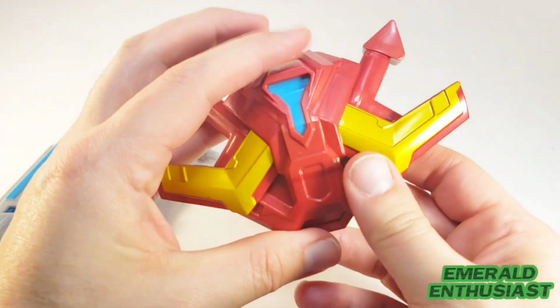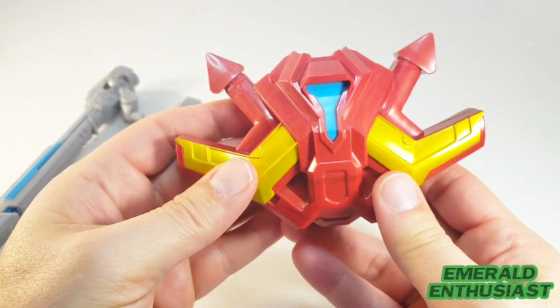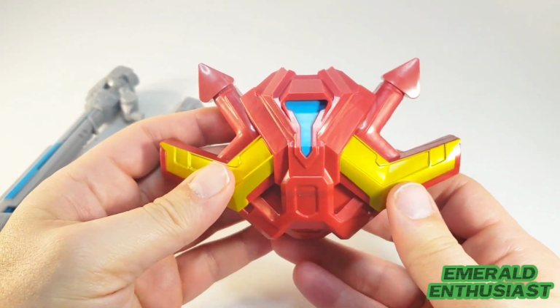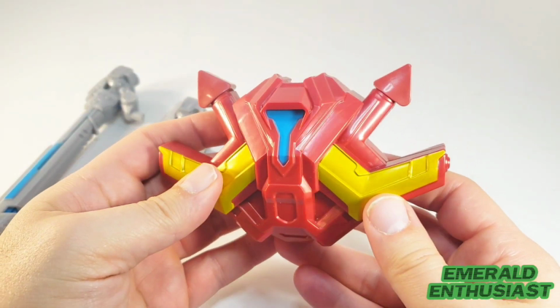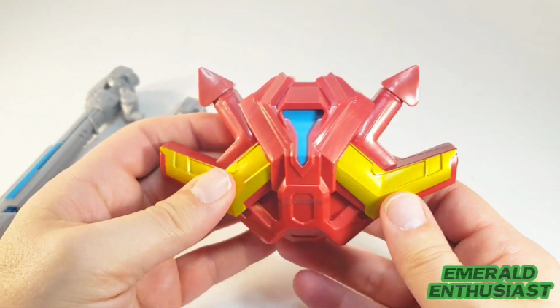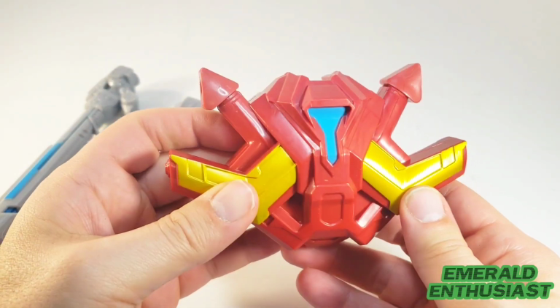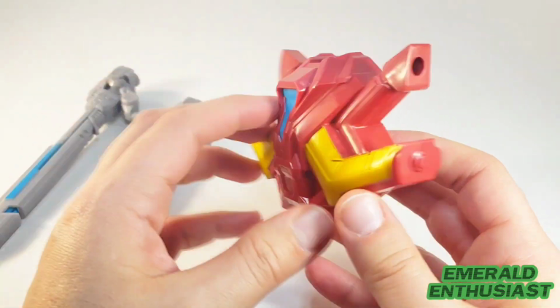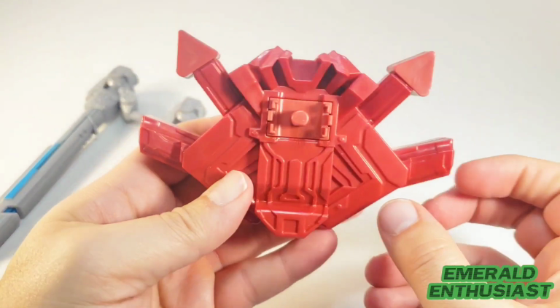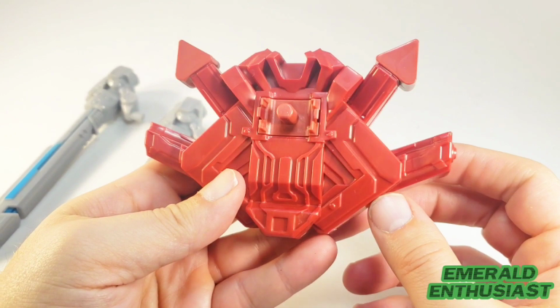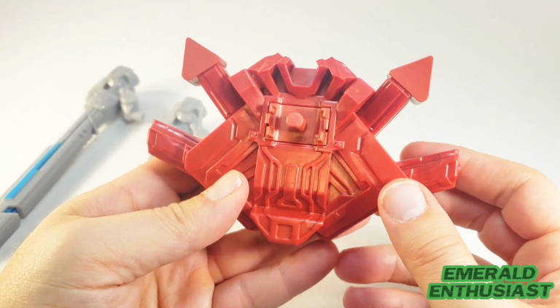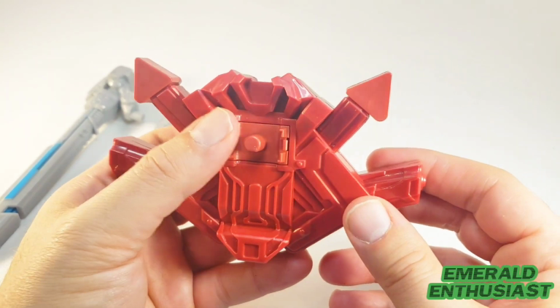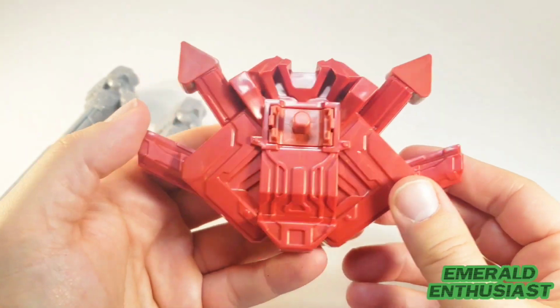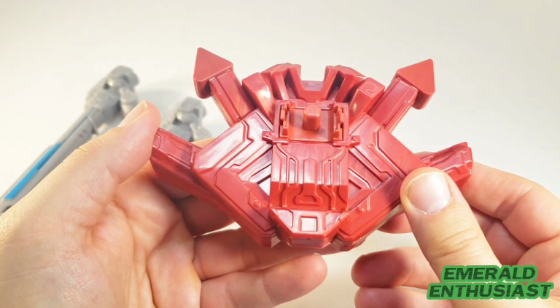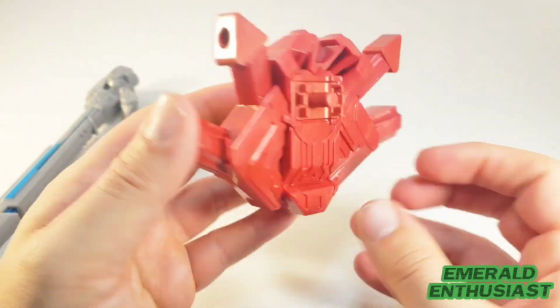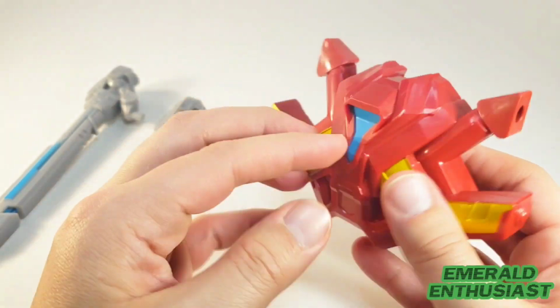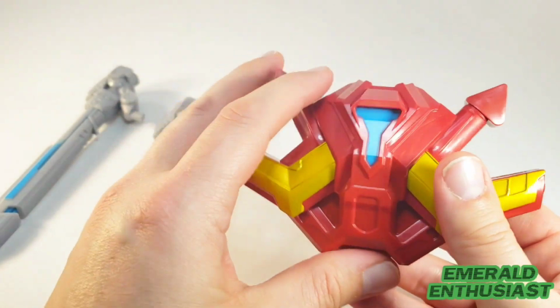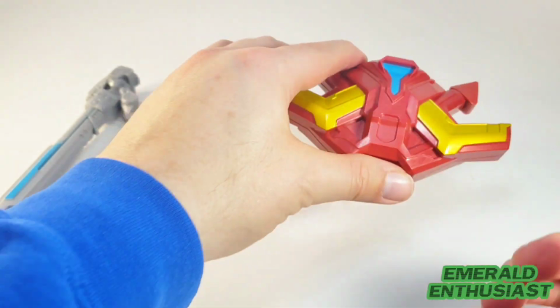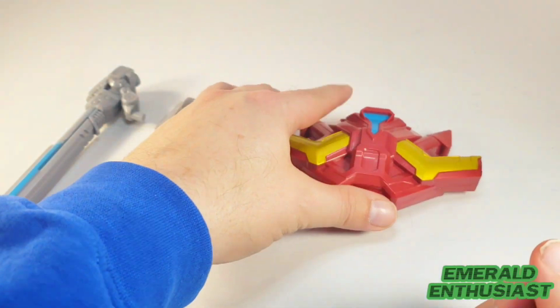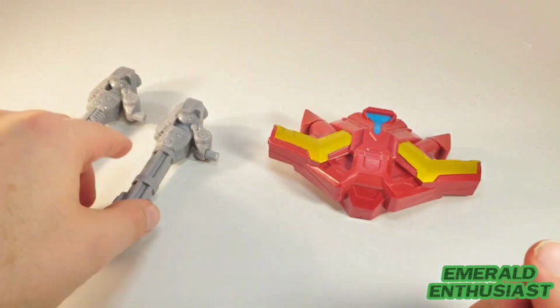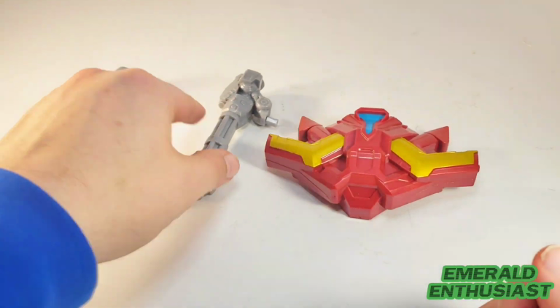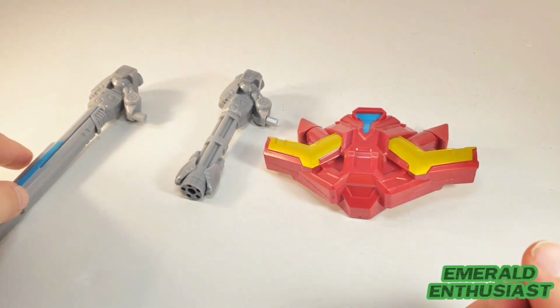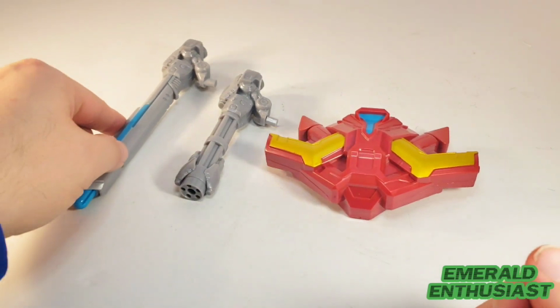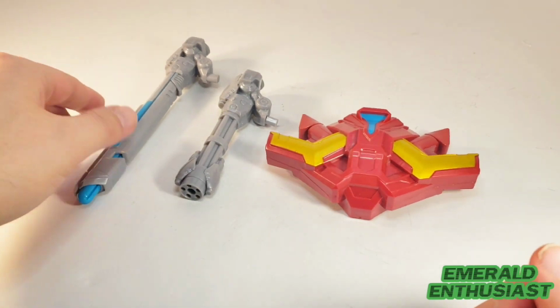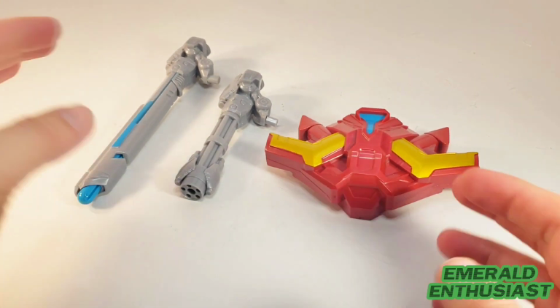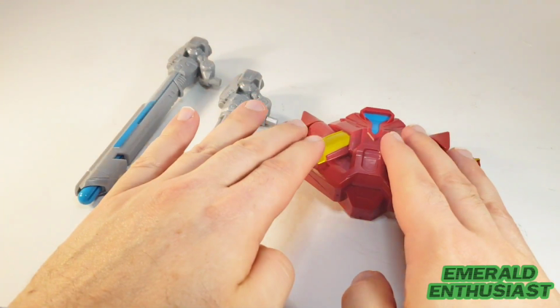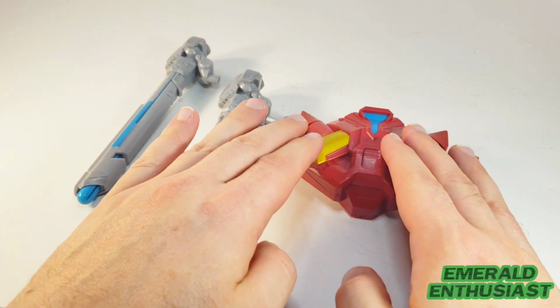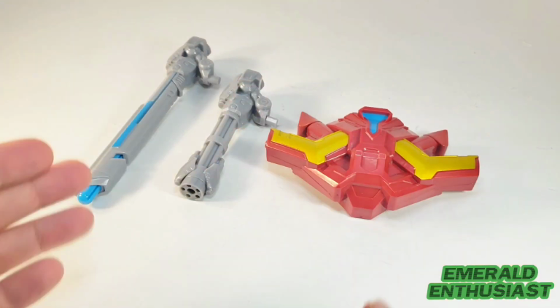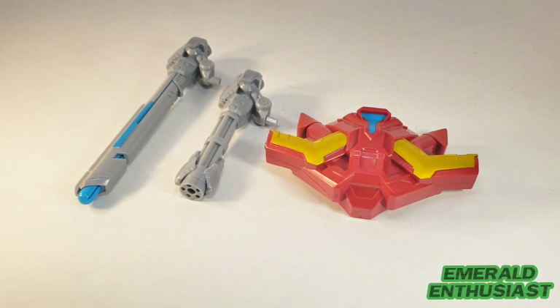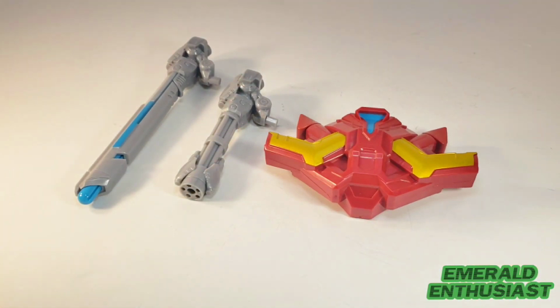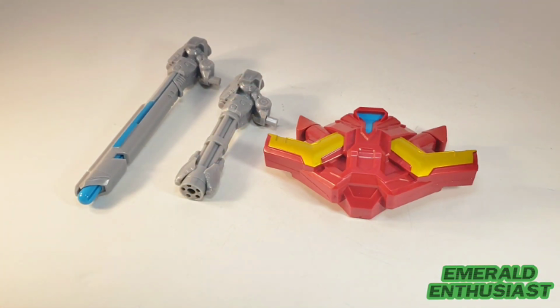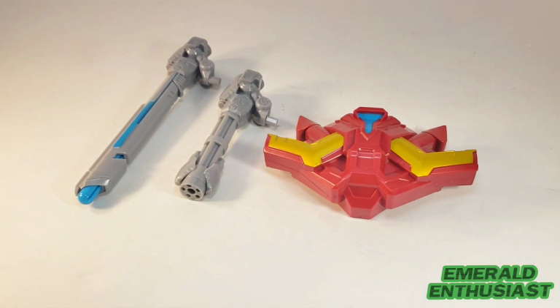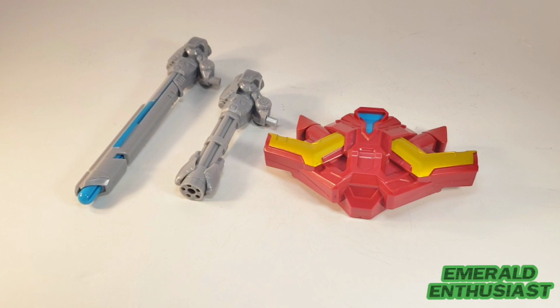Here is the backpack — I really like the paint applications on this — and it just ports into the back of the figure. Here are all of the accessories, and now let's get a look at the way they fit on the figure.